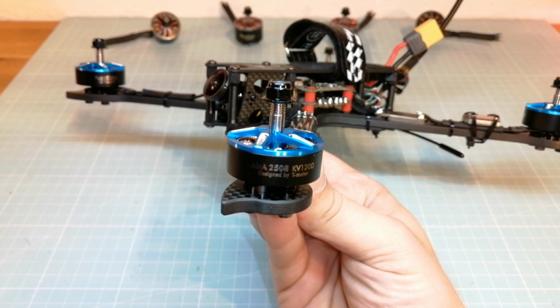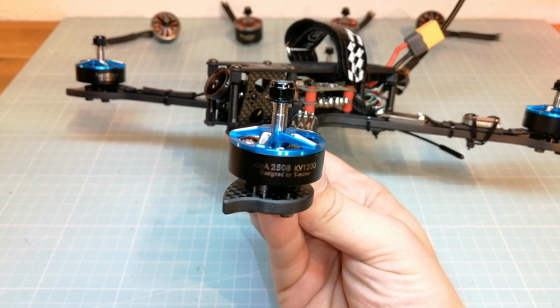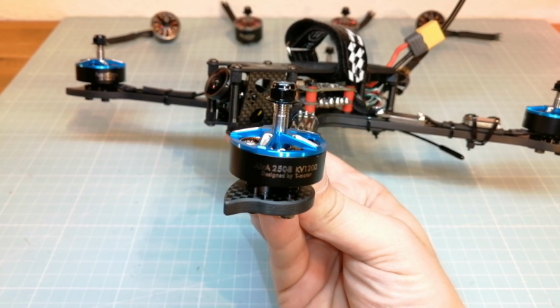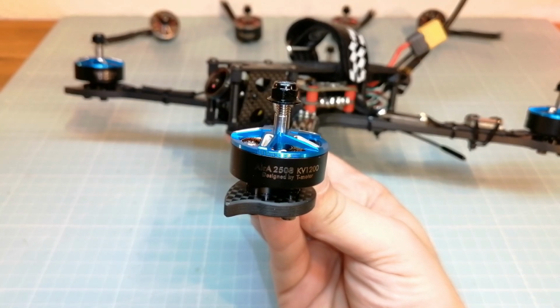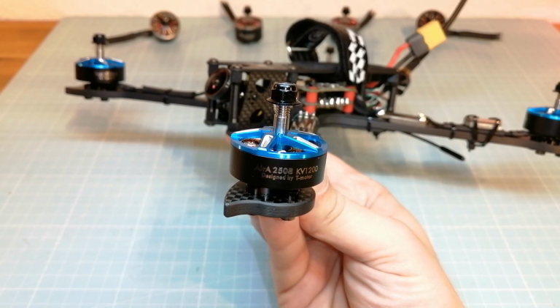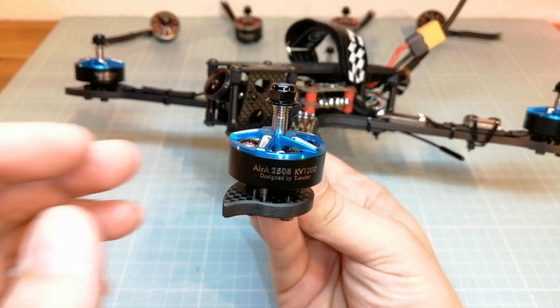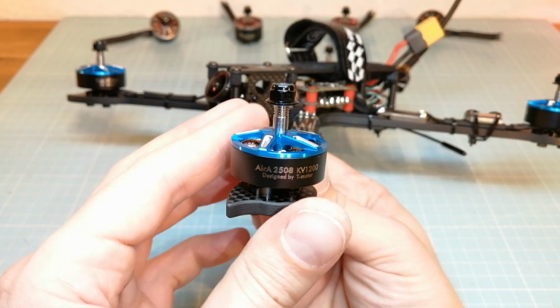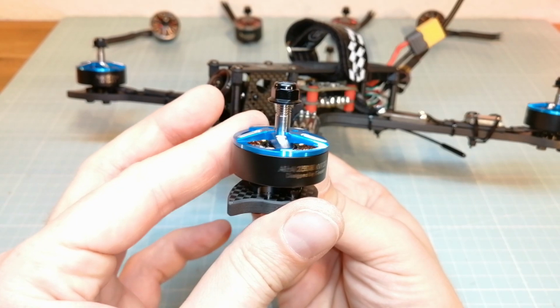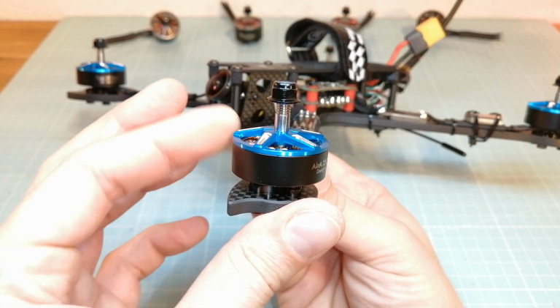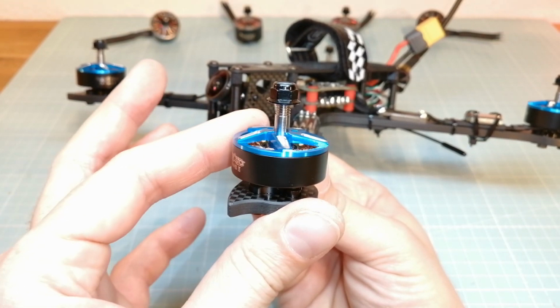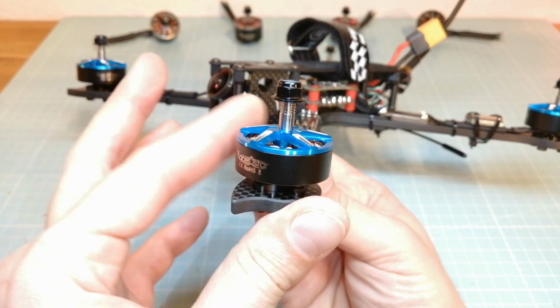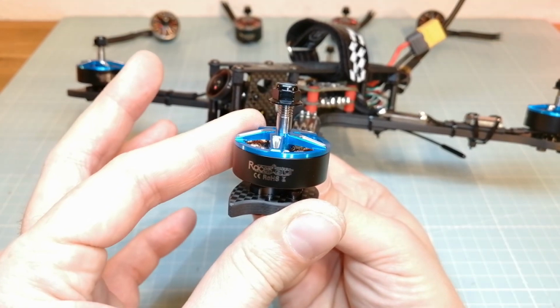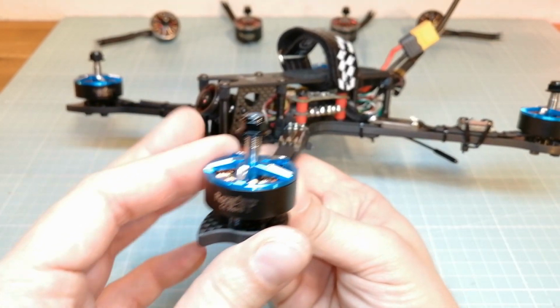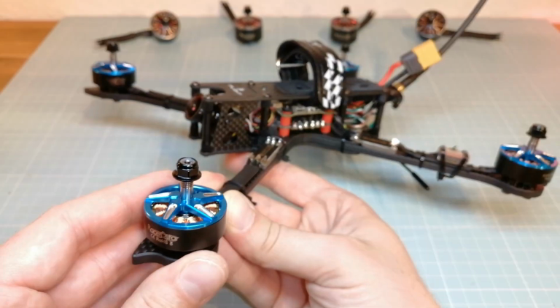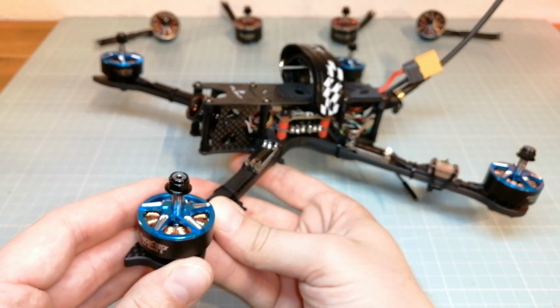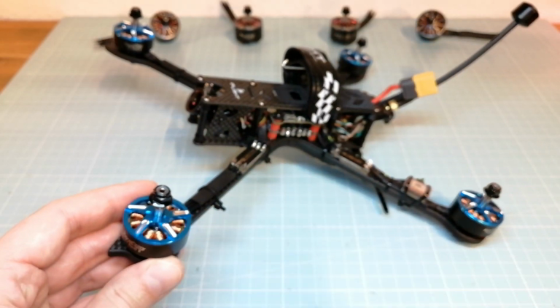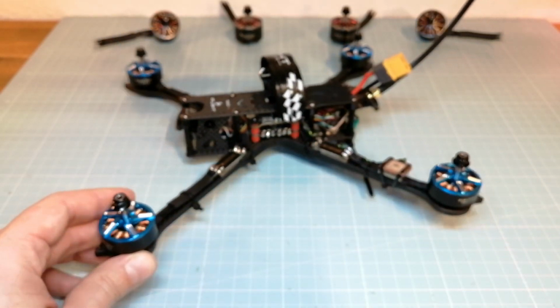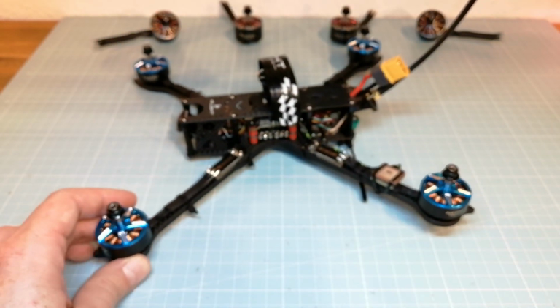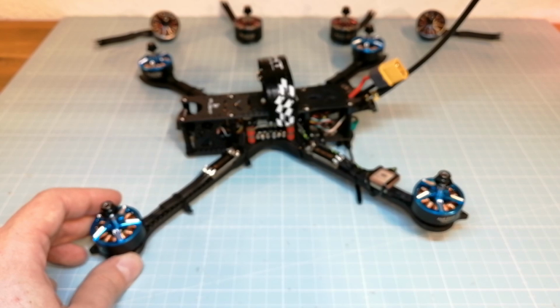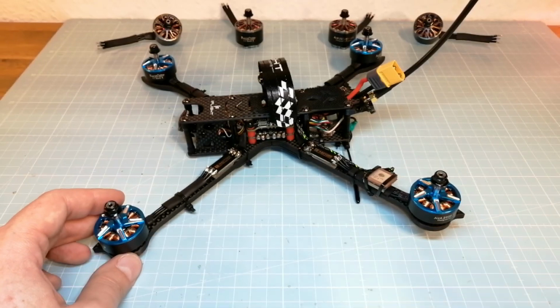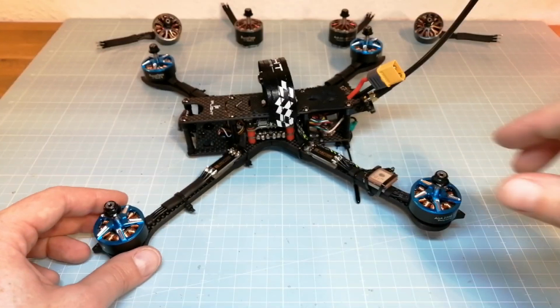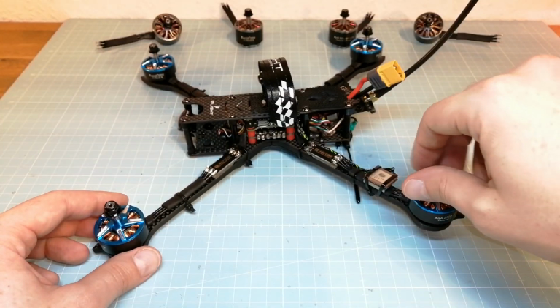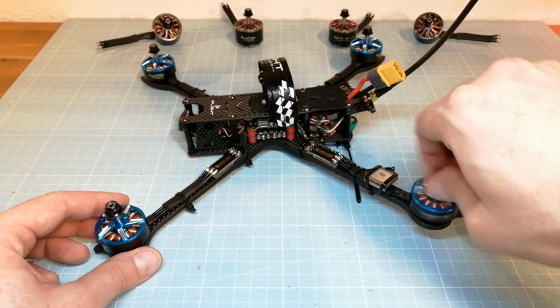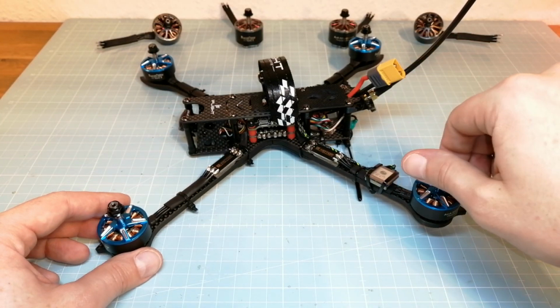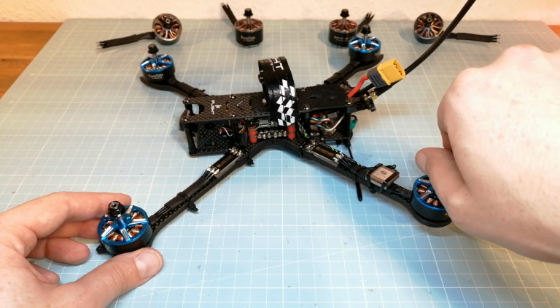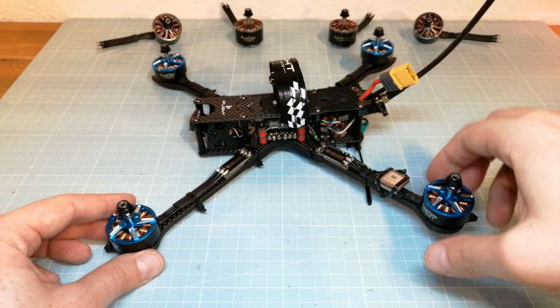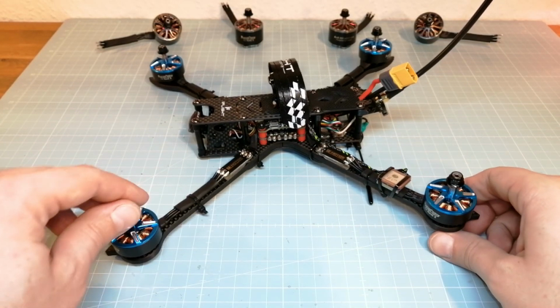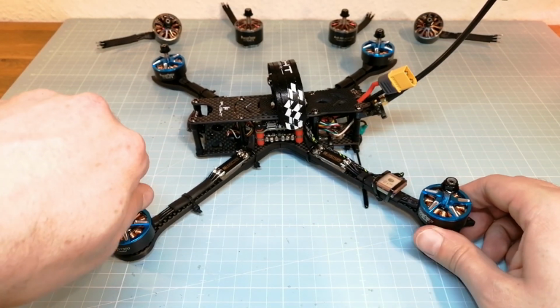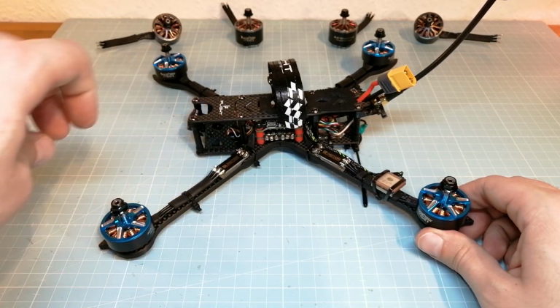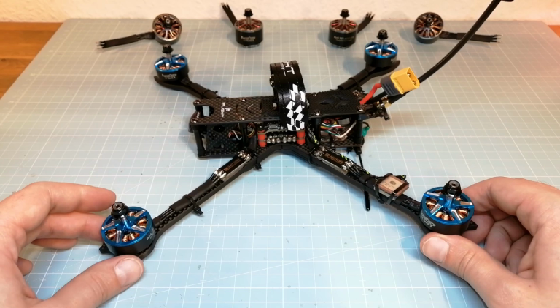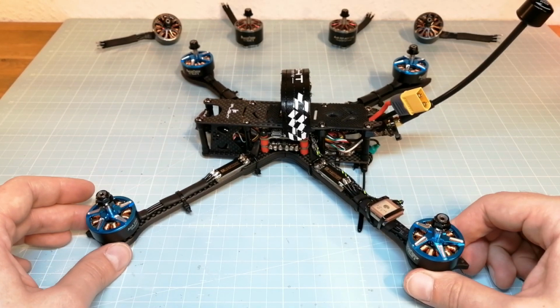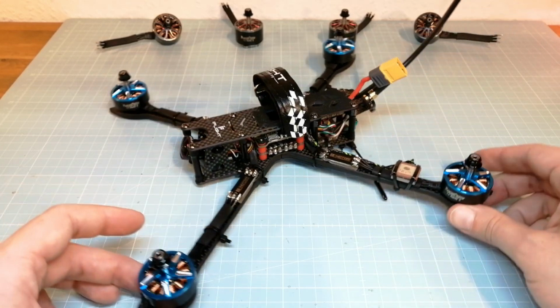If you don't want to miss it make sure to subscribe to my channel. What do you think which motor will work better for my 7 inch long range quad? Tell me your thoughts in the comments below. Thank you for watching and see you next time.